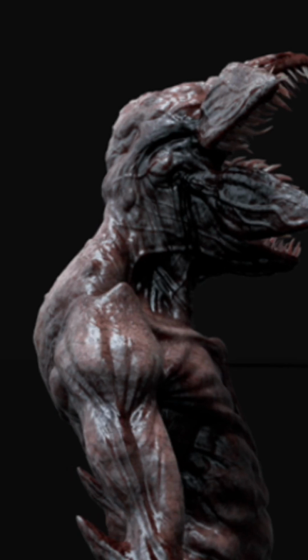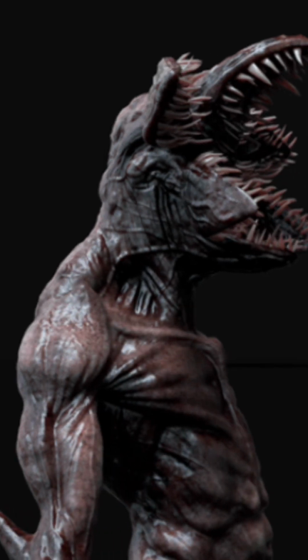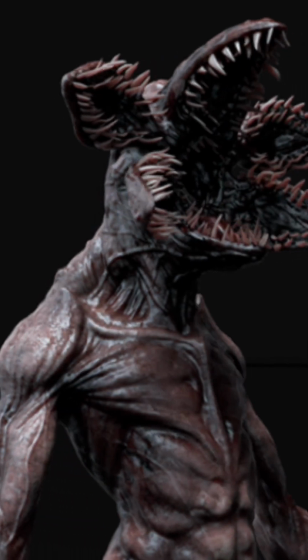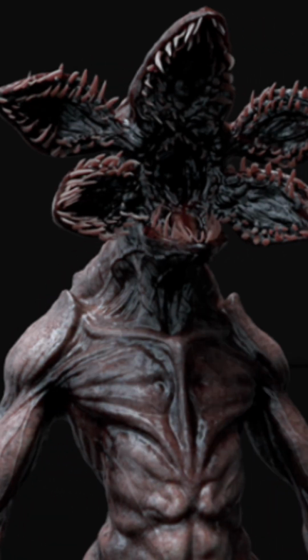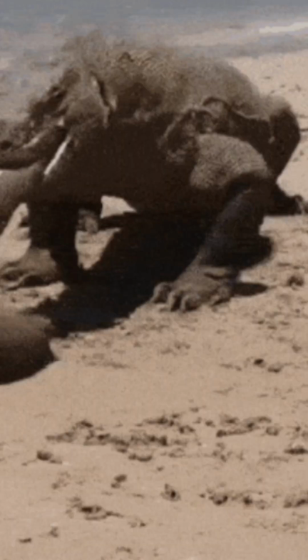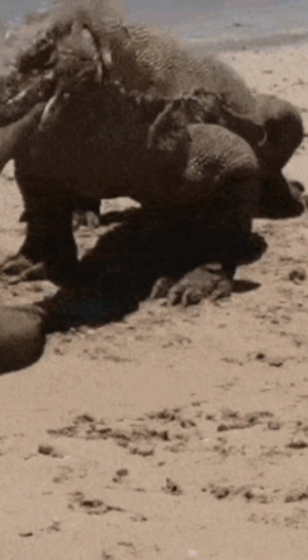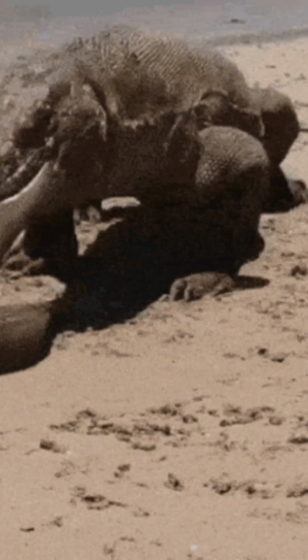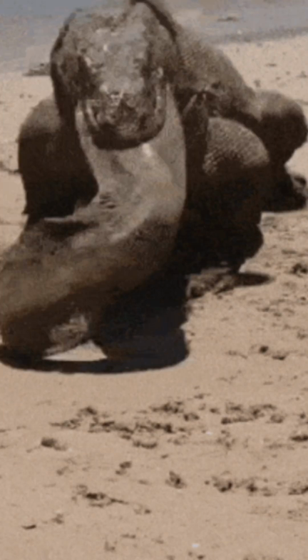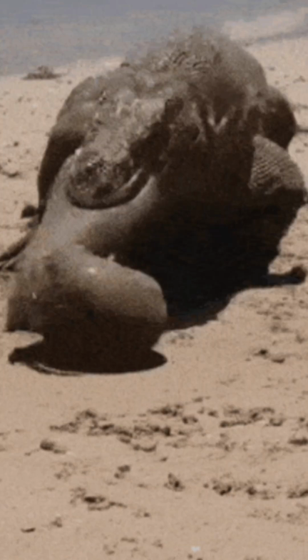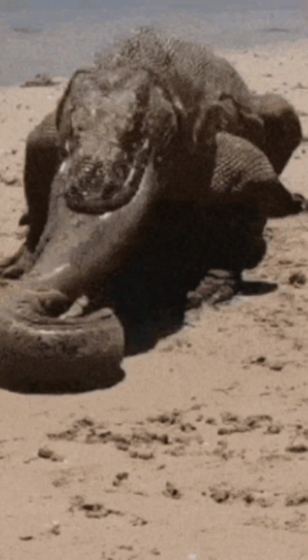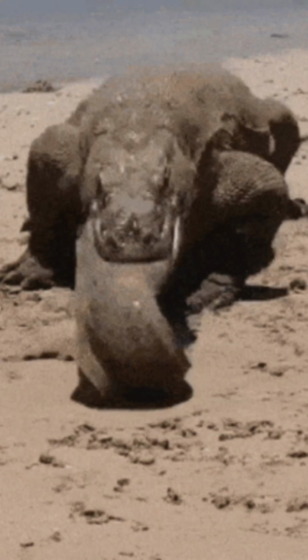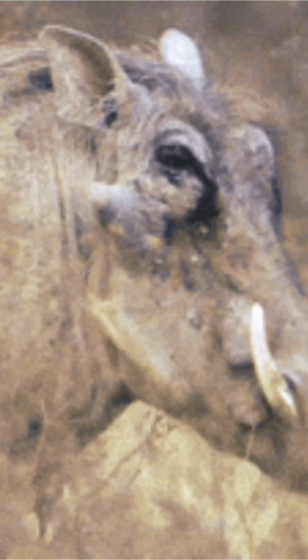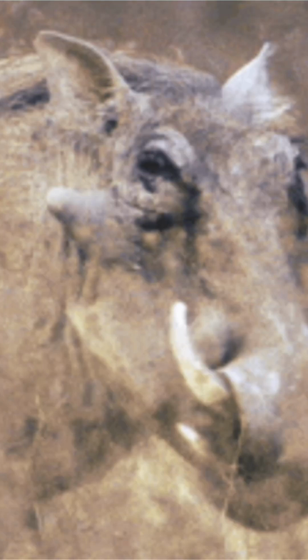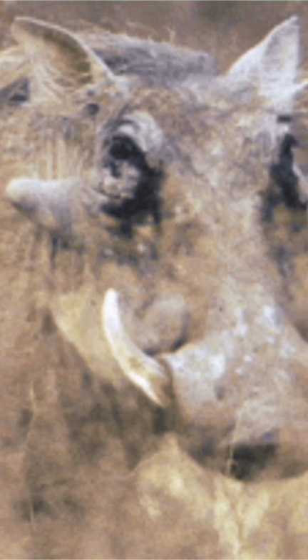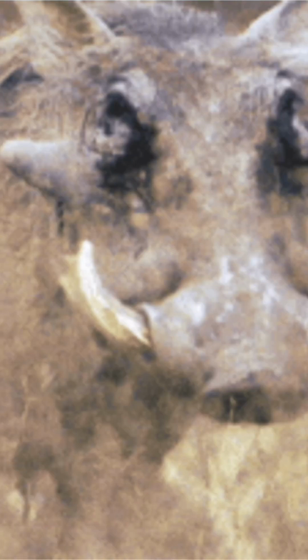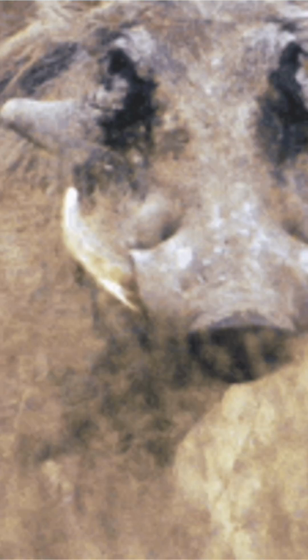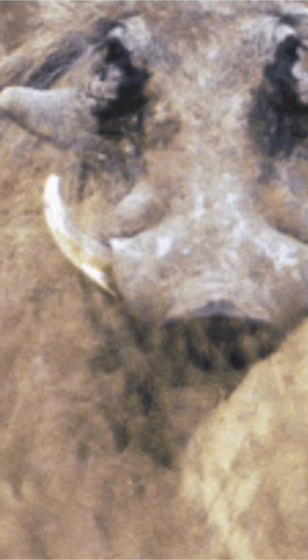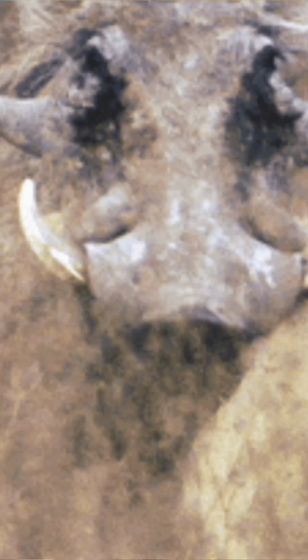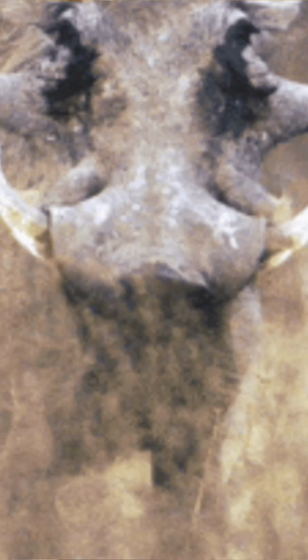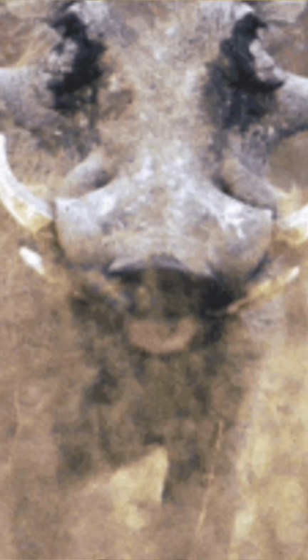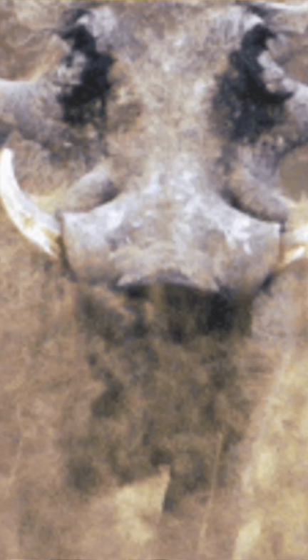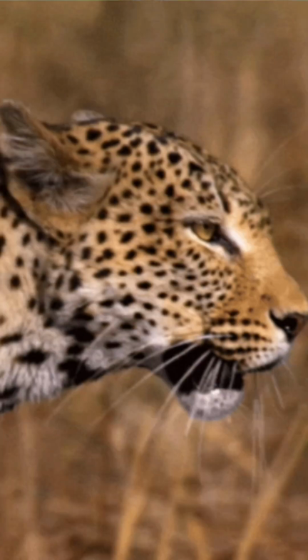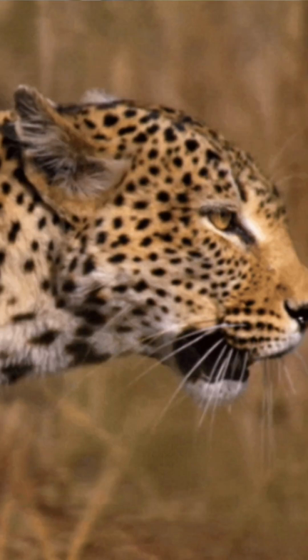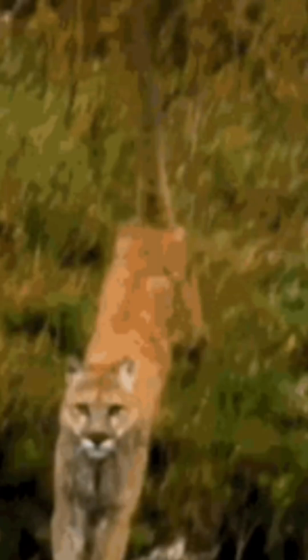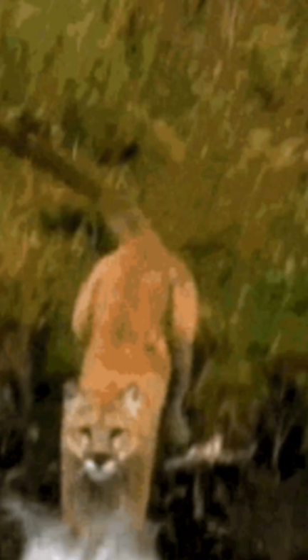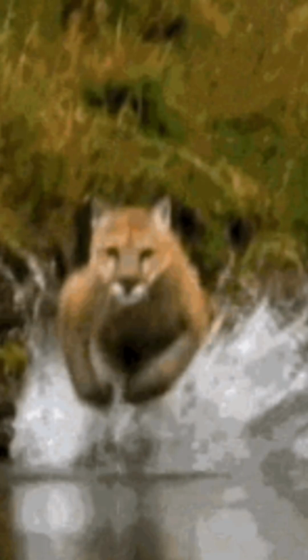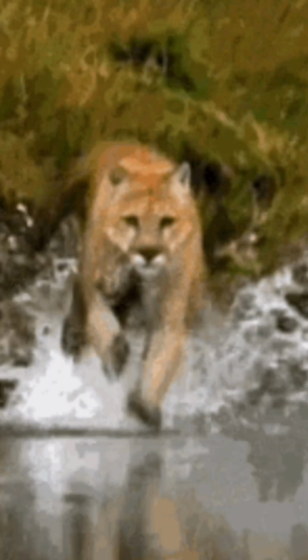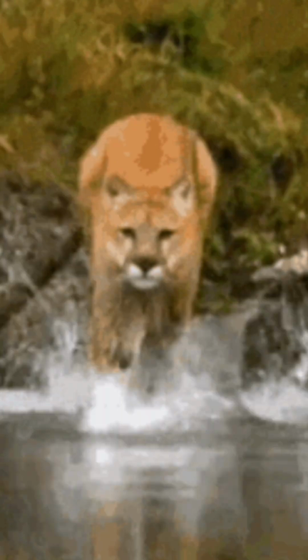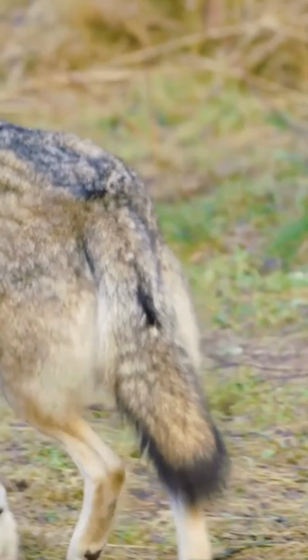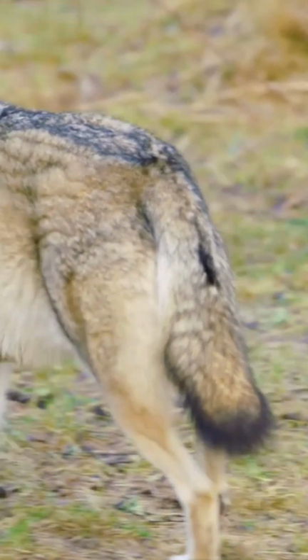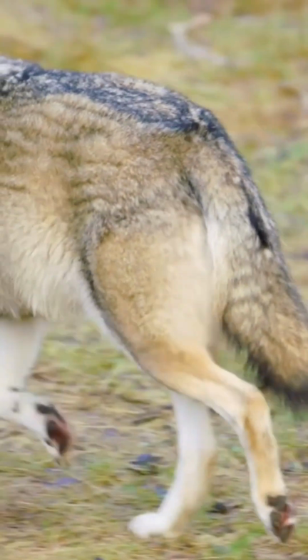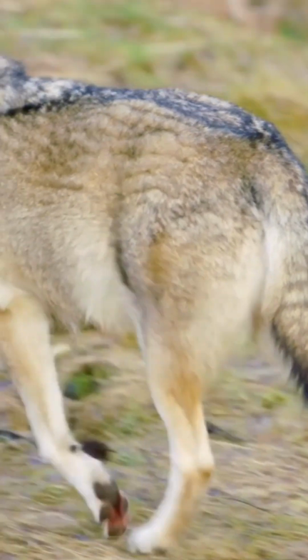Its skin texture and color adaptations are akin to the Komodo dragon and wild boar, offering camouflage. In movement, it mimics cheetahs and cougars, while its social behavior reflects wolf packs.